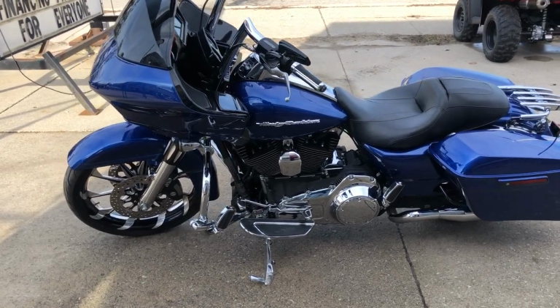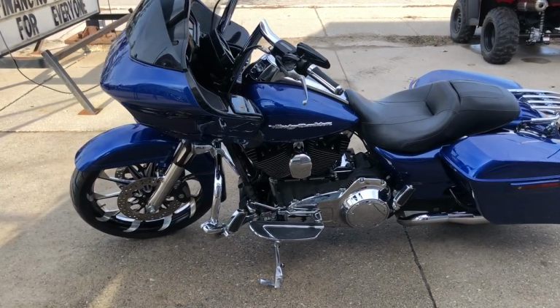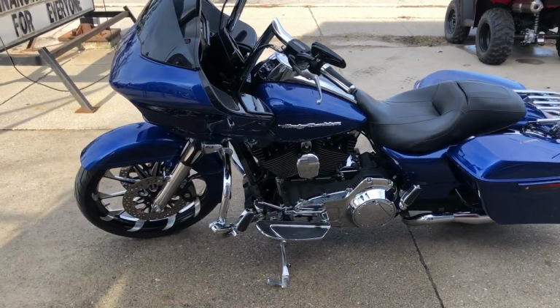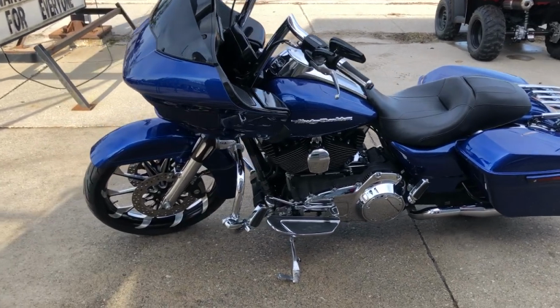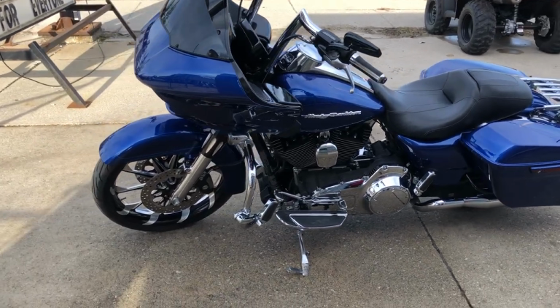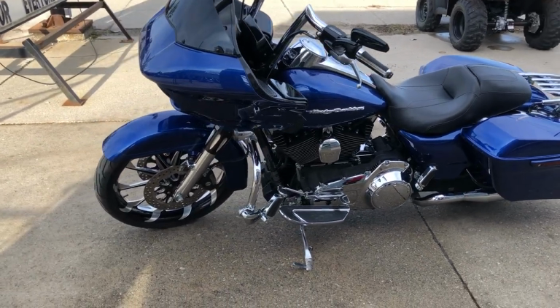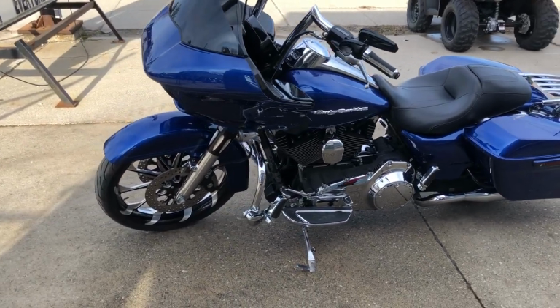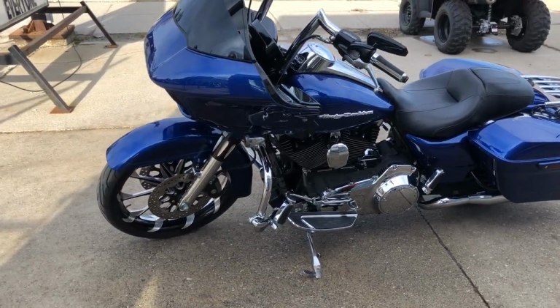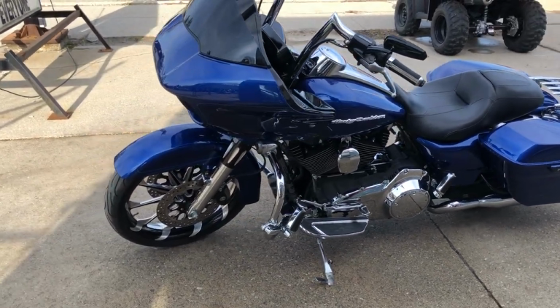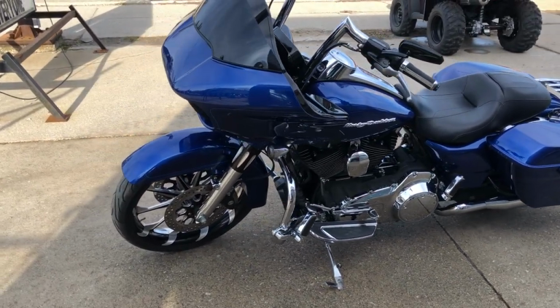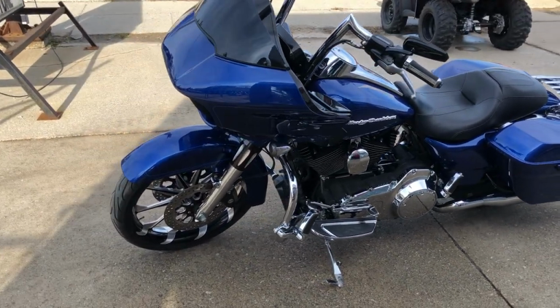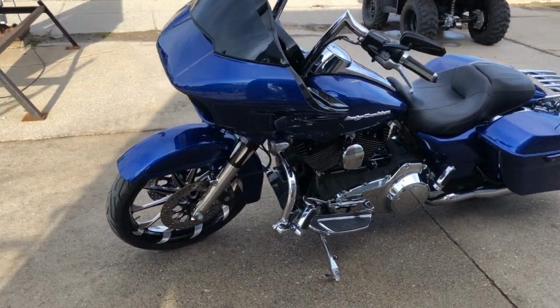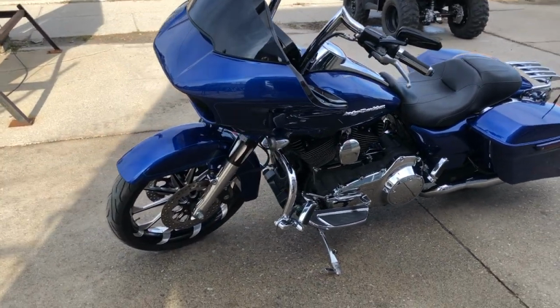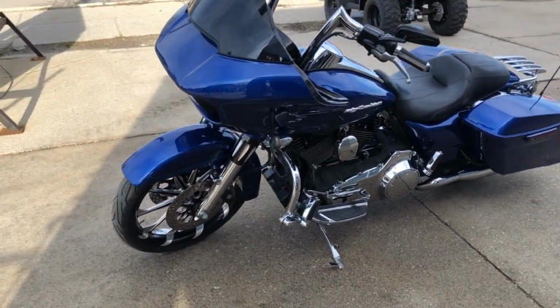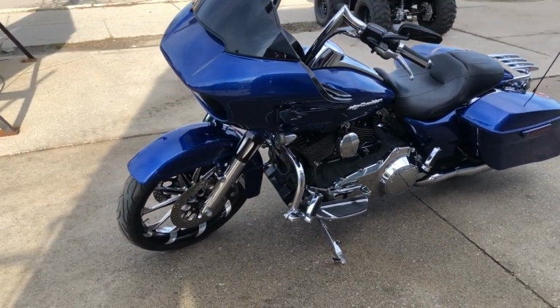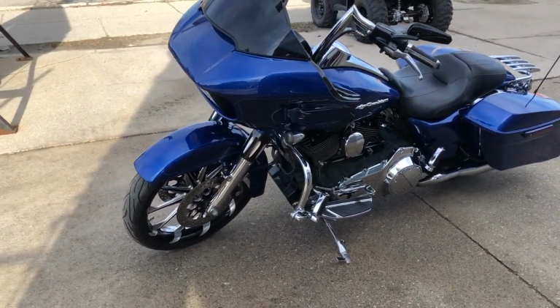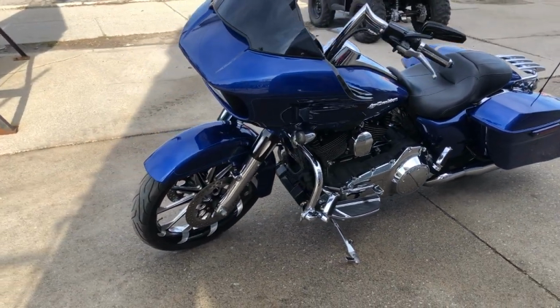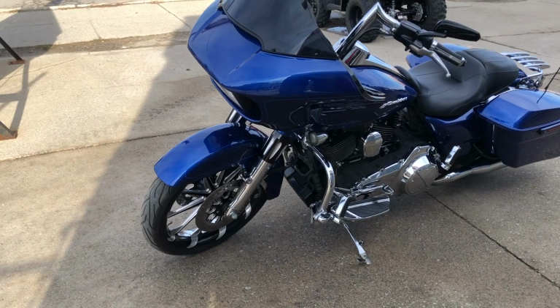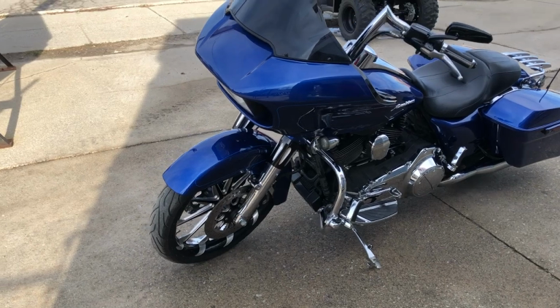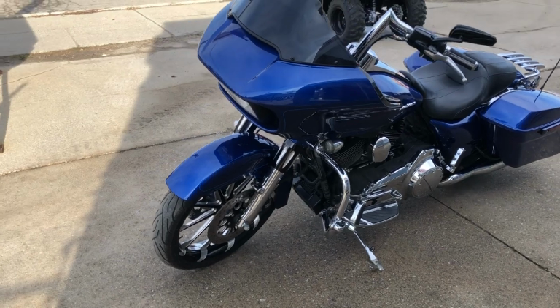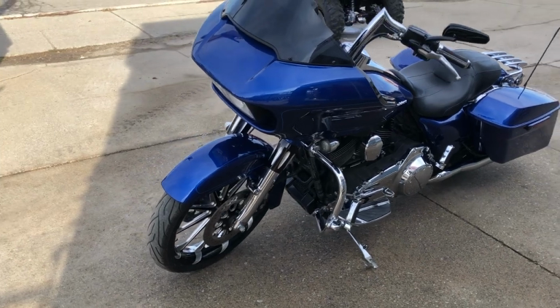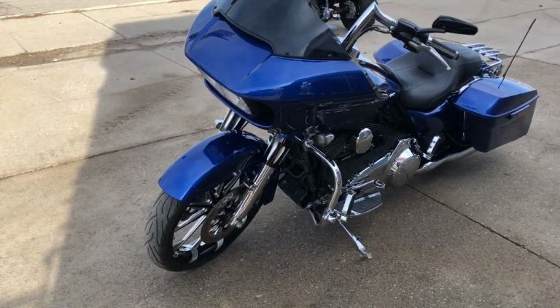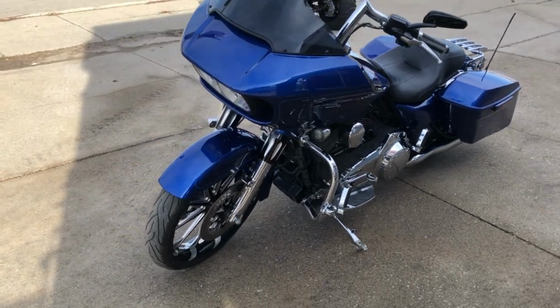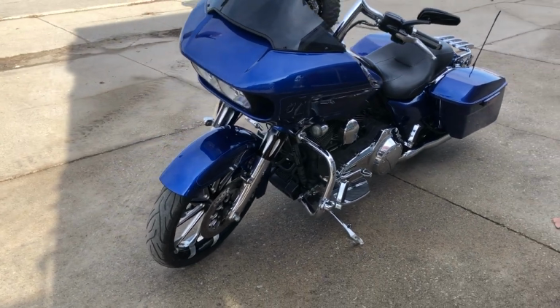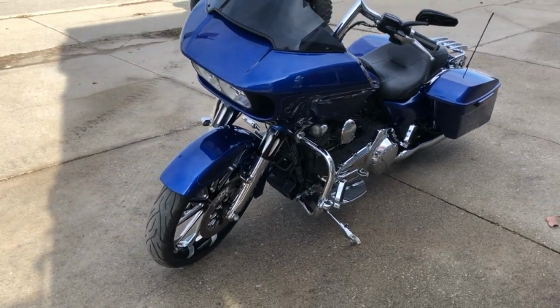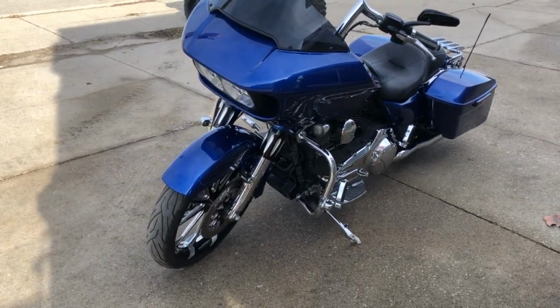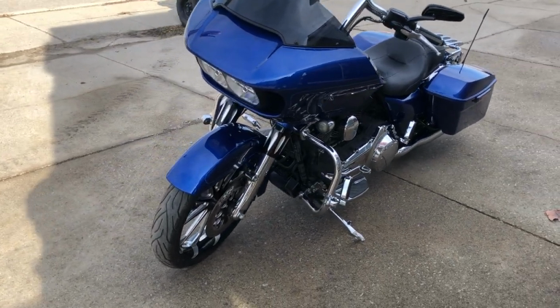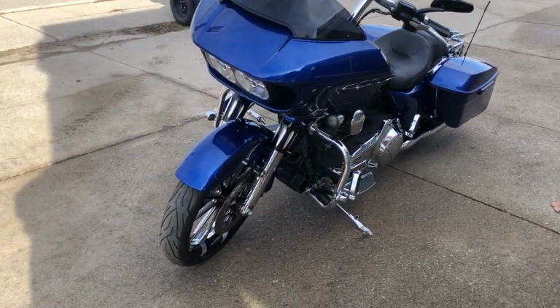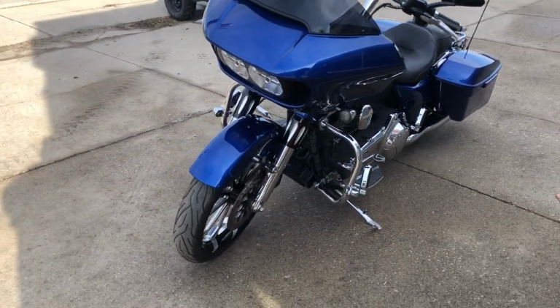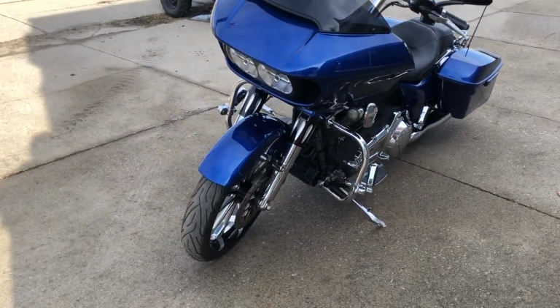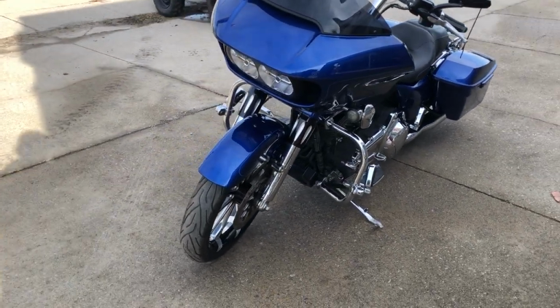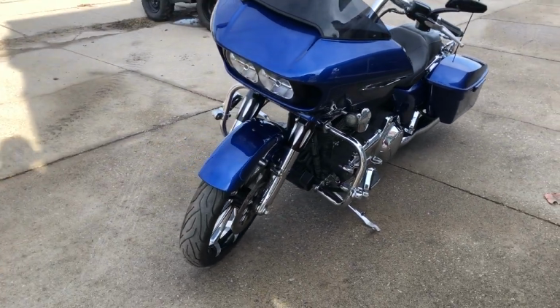Upgraded lower controls, highway pegs, luggage rack, and the dual Reinhardt exhaust sounds as cool as this big wheel bagger looks.